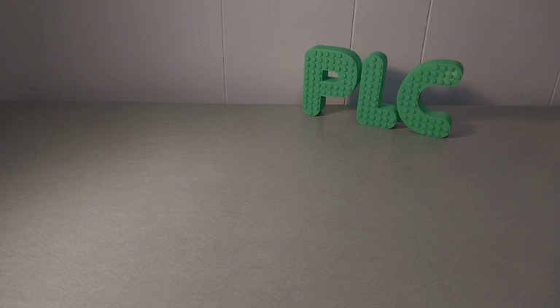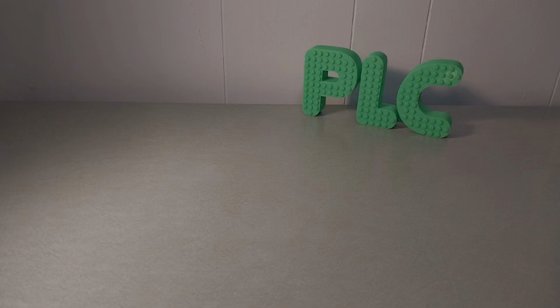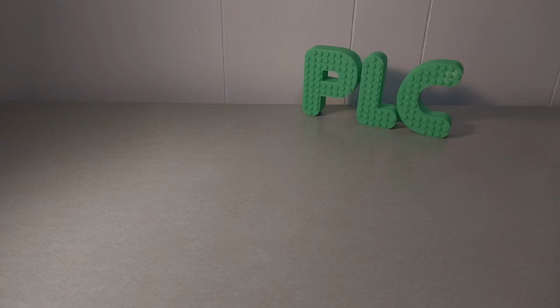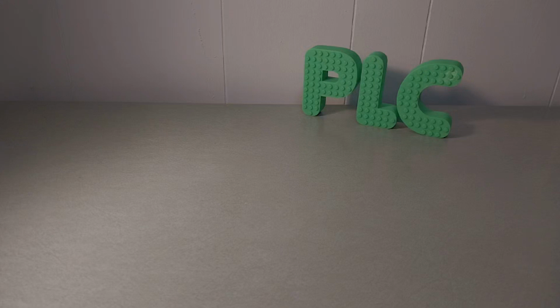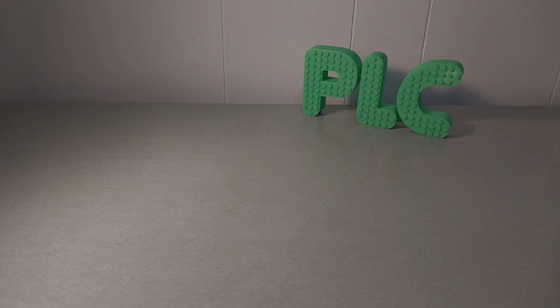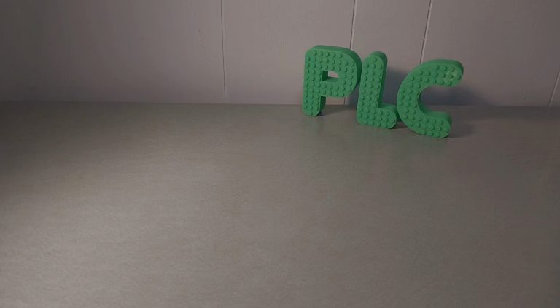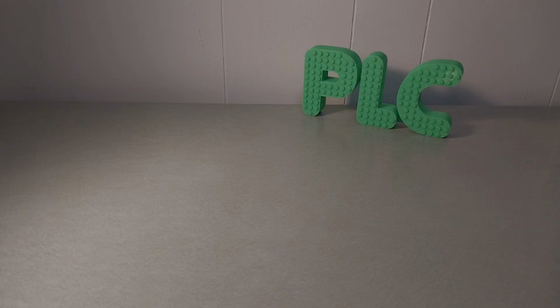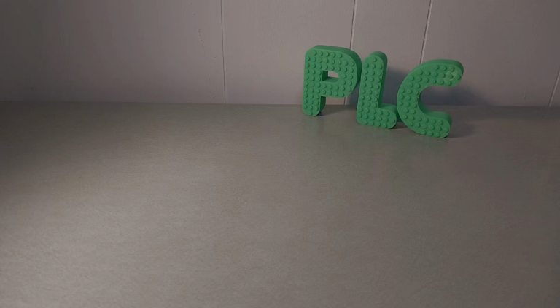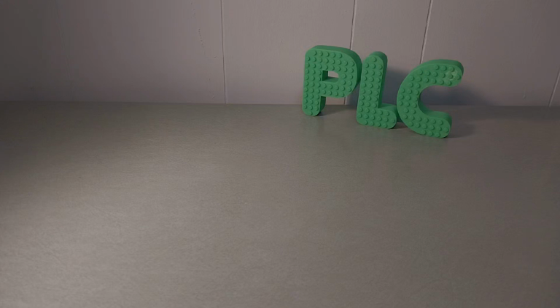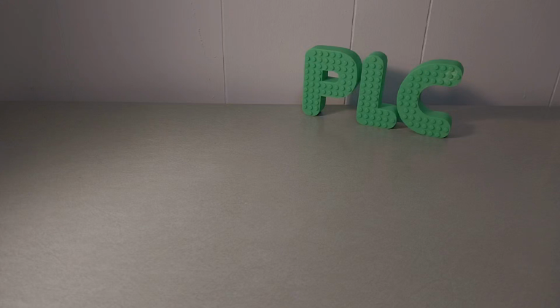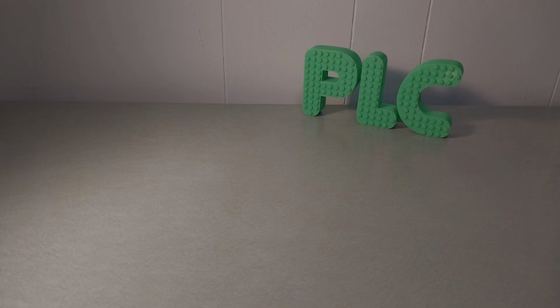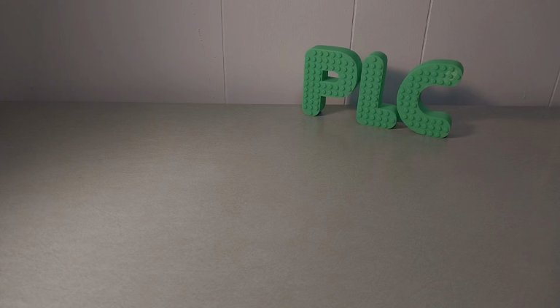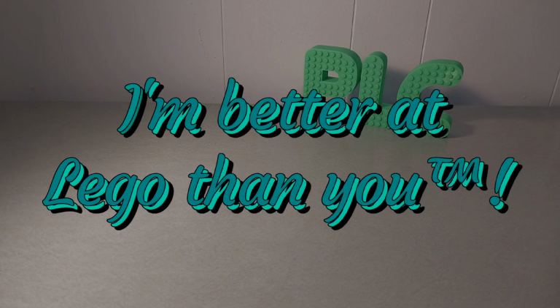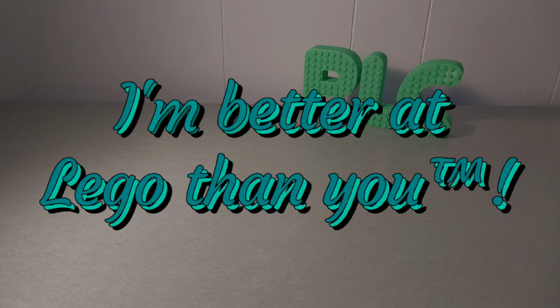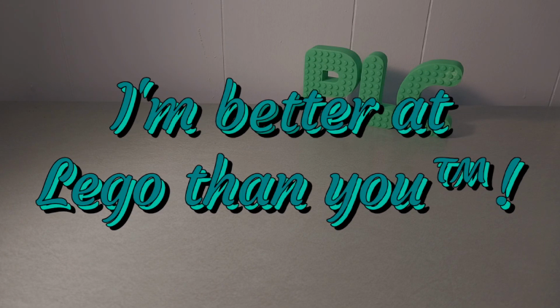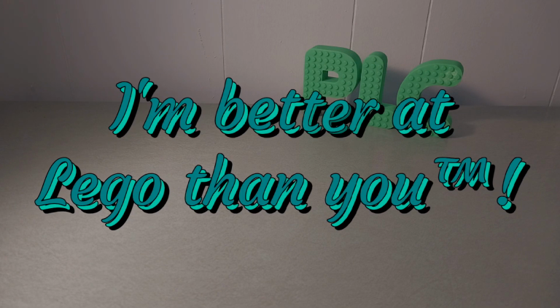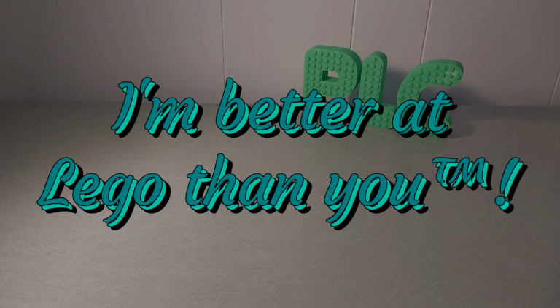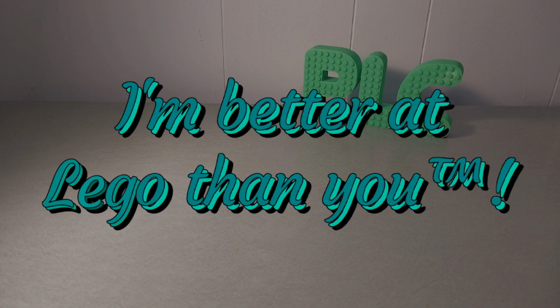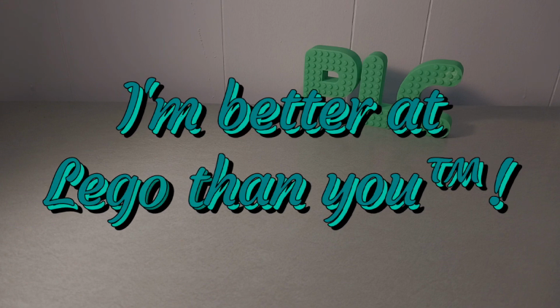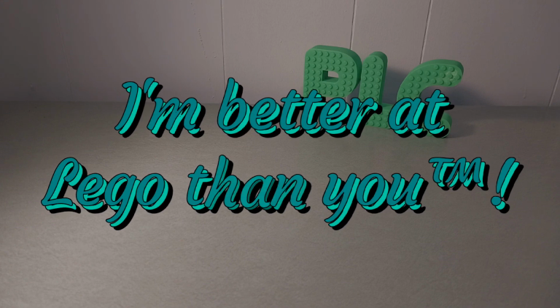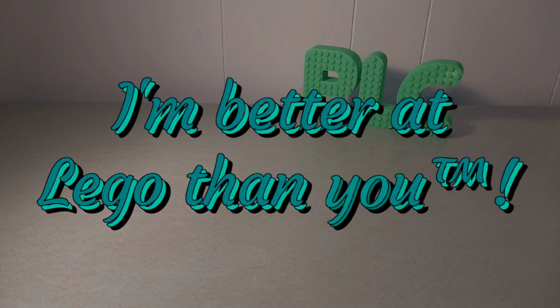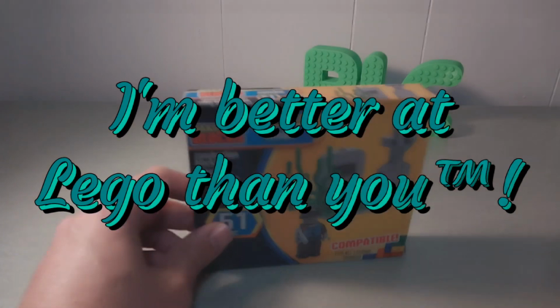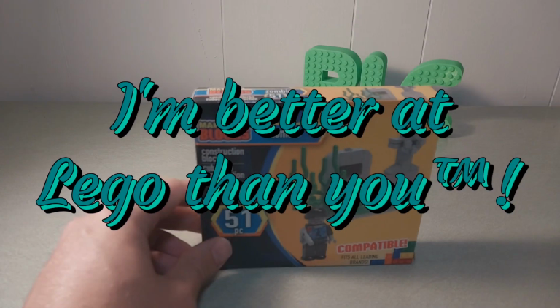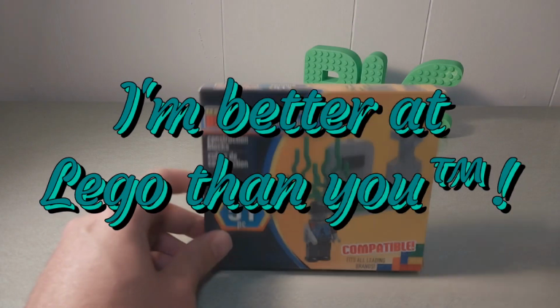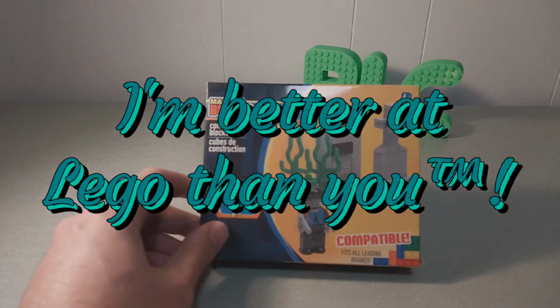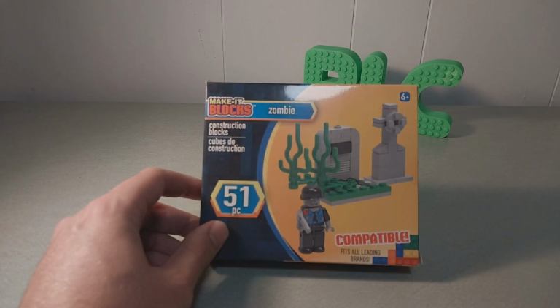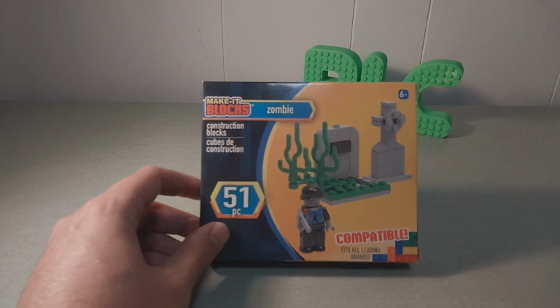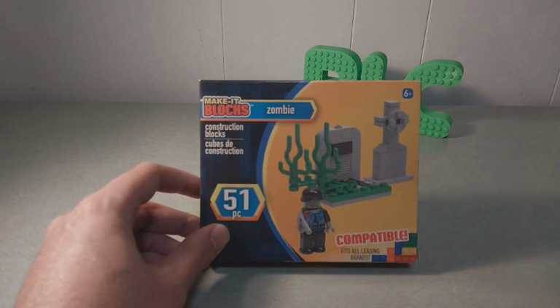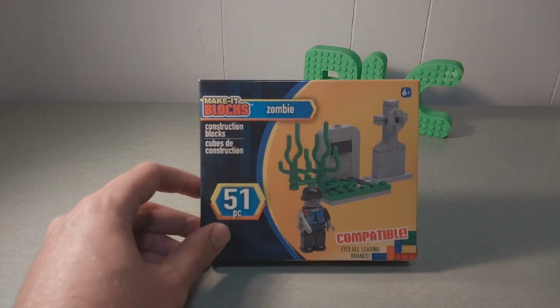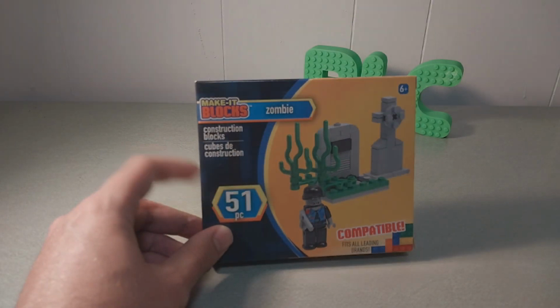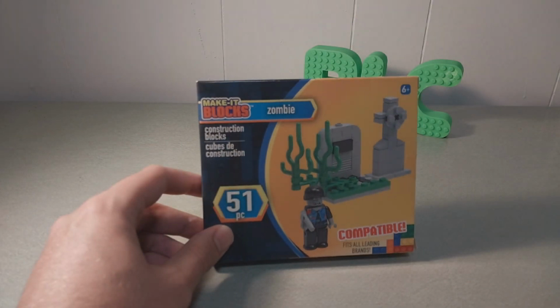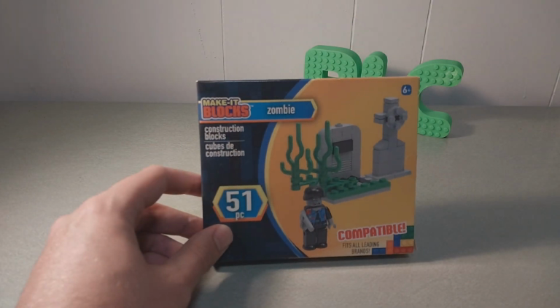Around these parts, they call me PLC, because I'm better at Lego than you. And it's Halloween! So, happy Halloween, everyone.